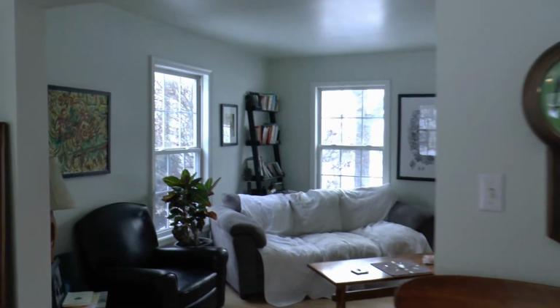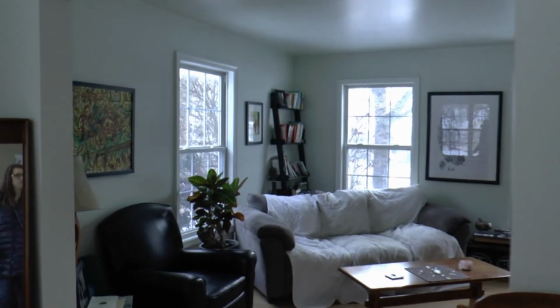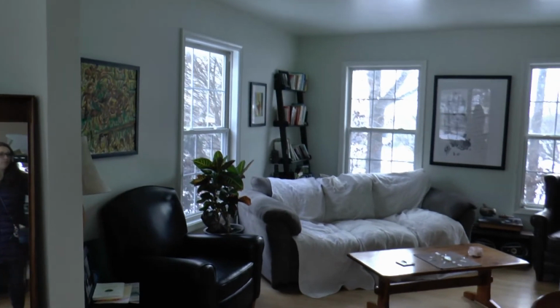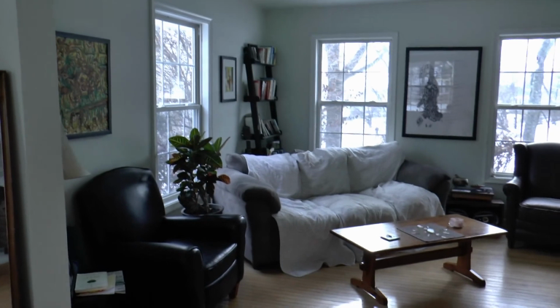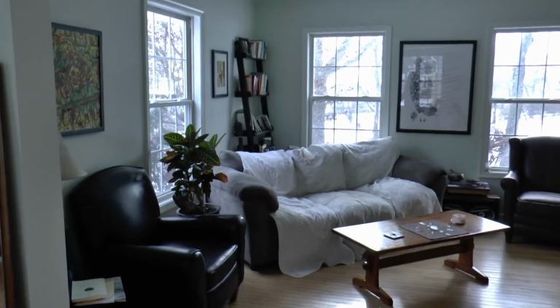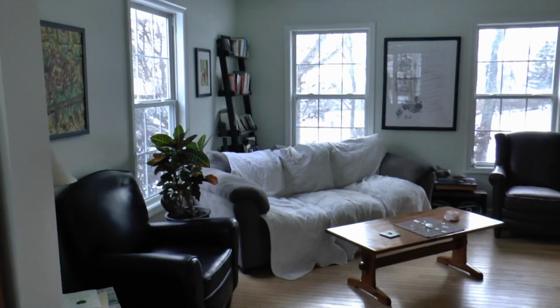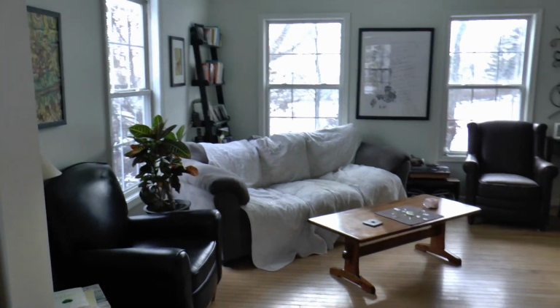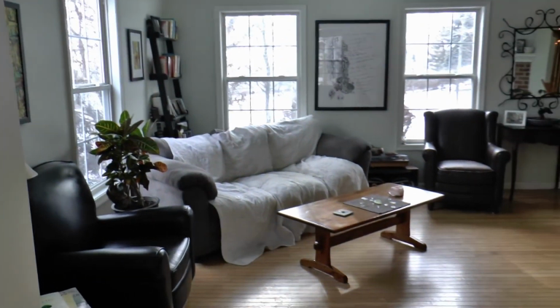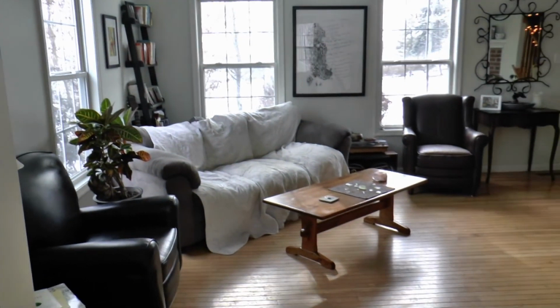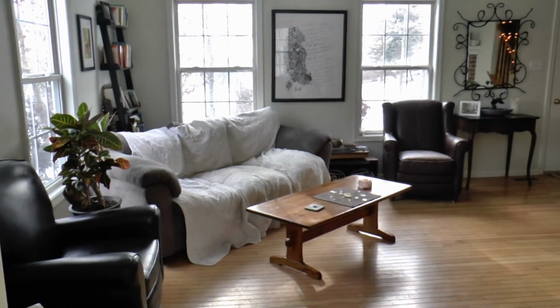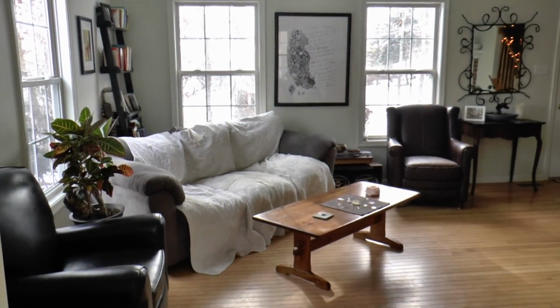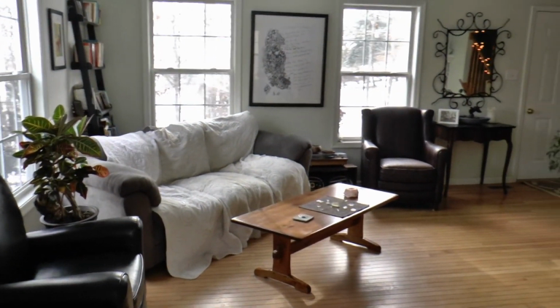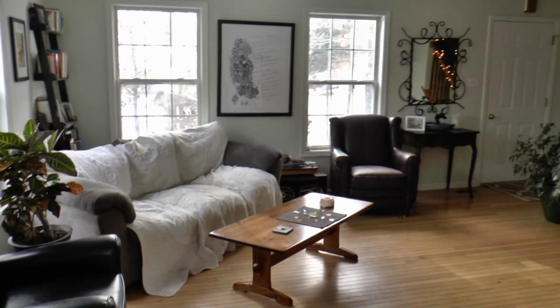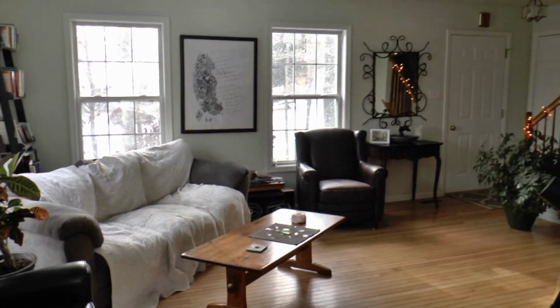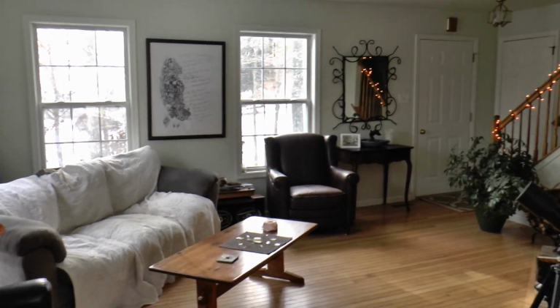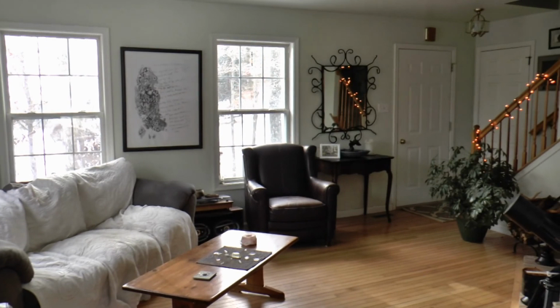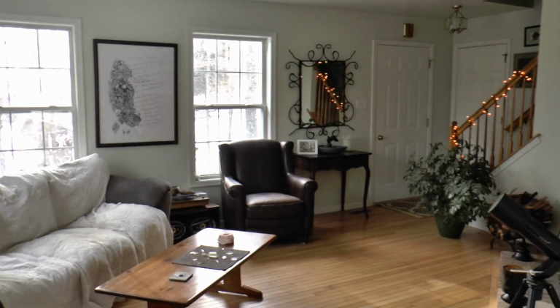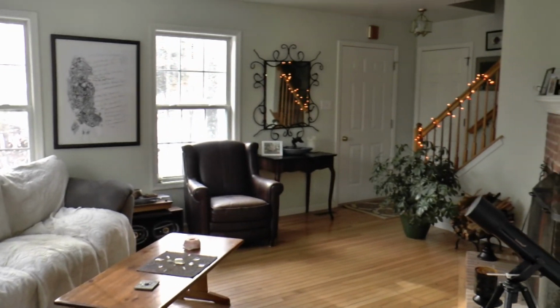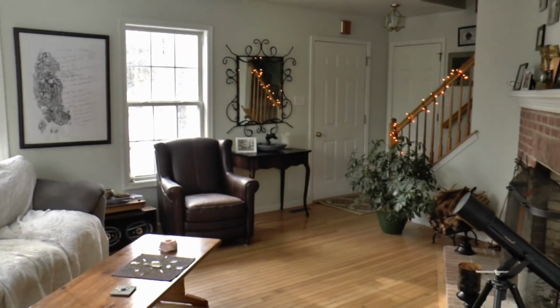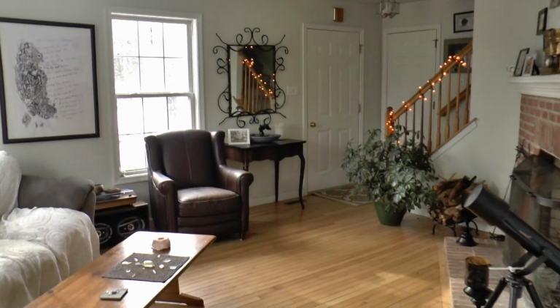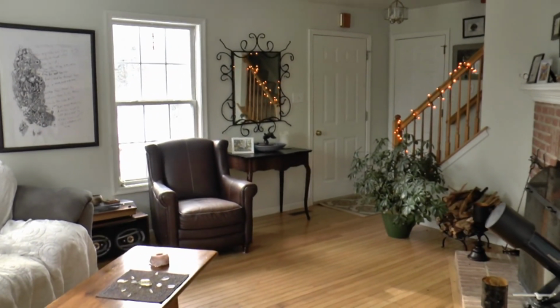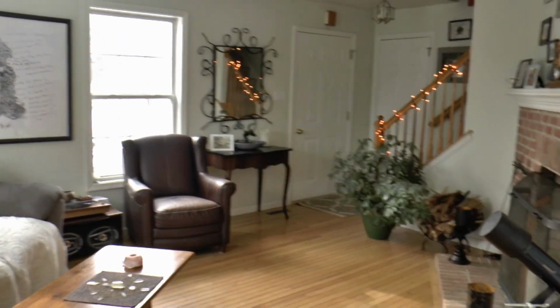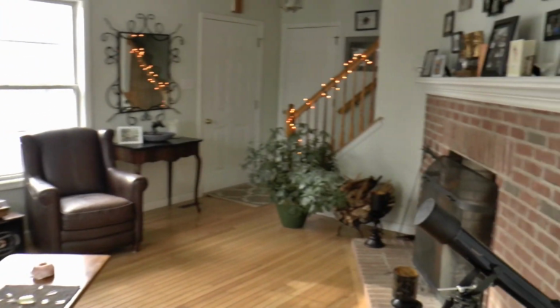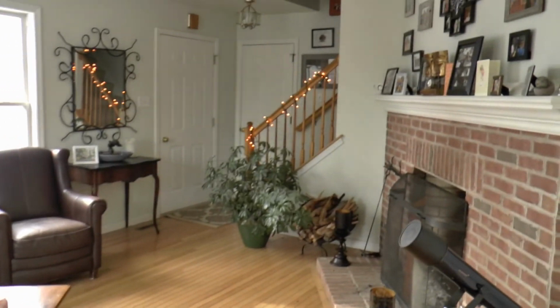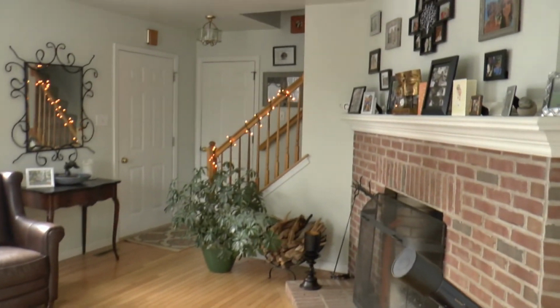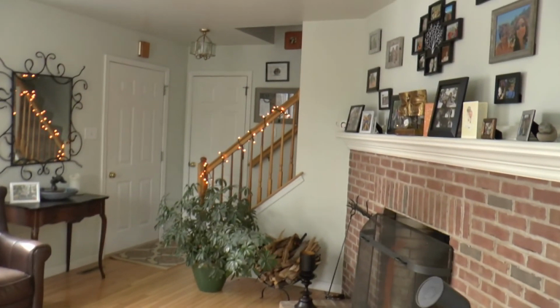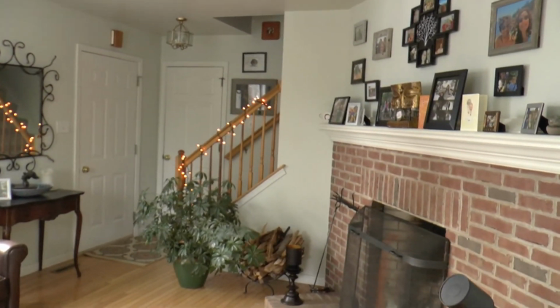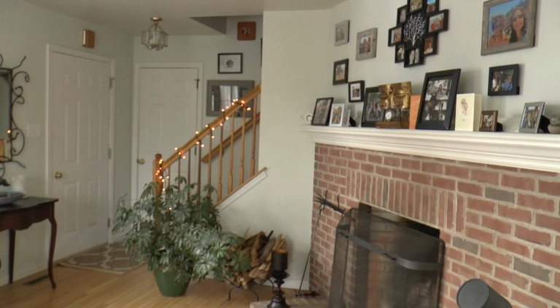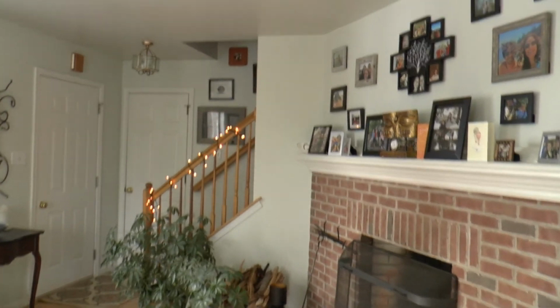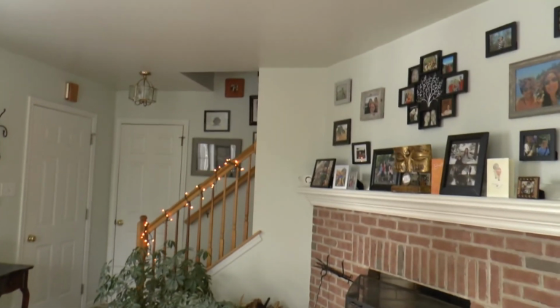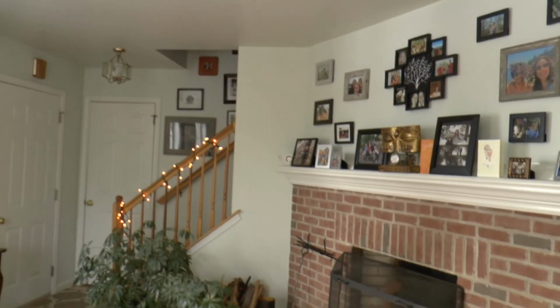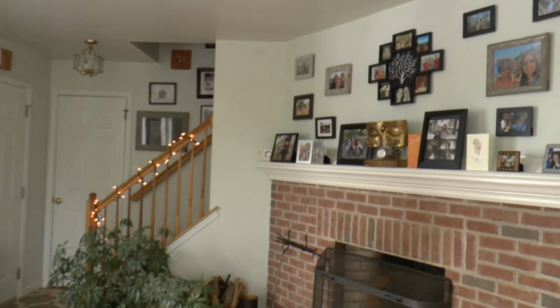This room wraps around into the living room. Once again, a lot of natural lighting. The hardwood carries through this room as well, and there is a beautiful fireplace there for enjoying.